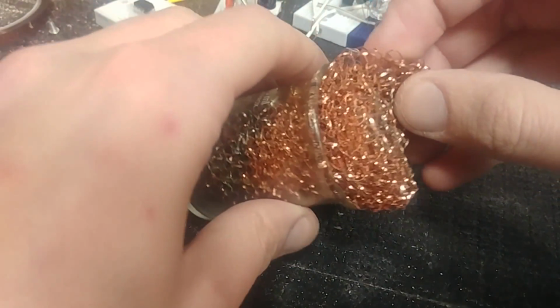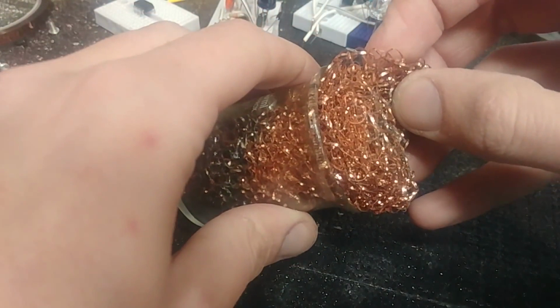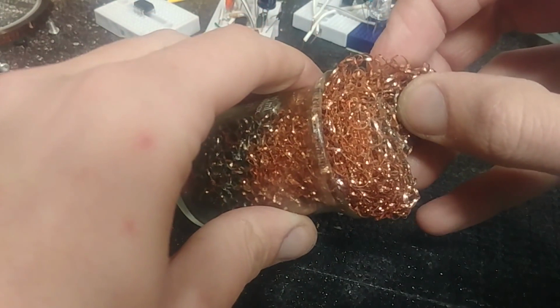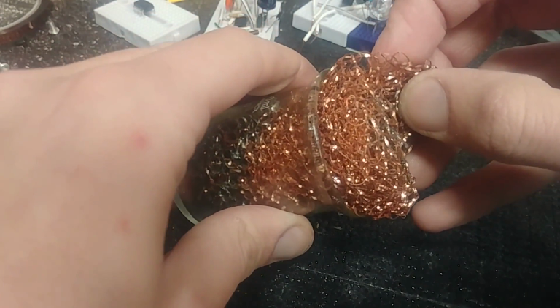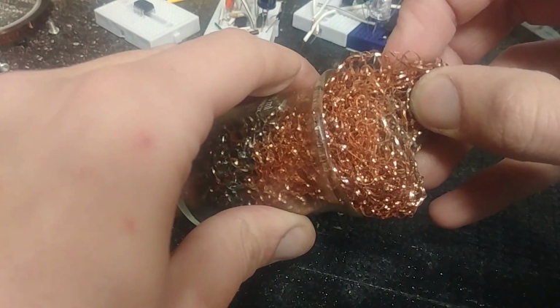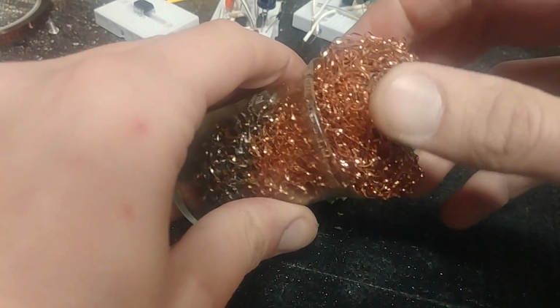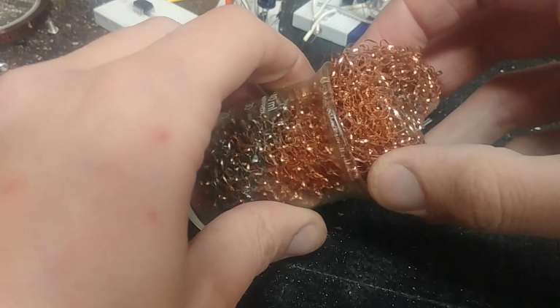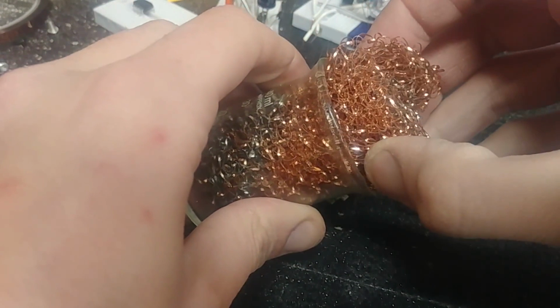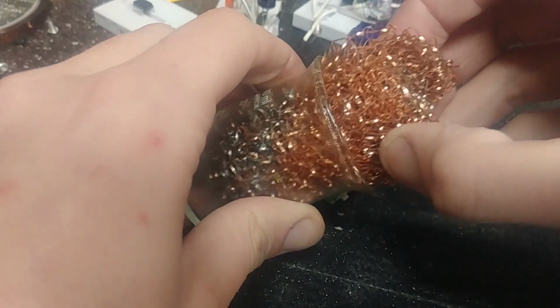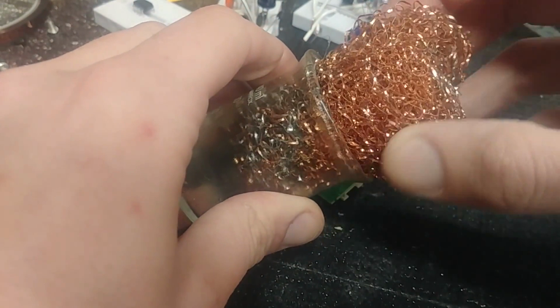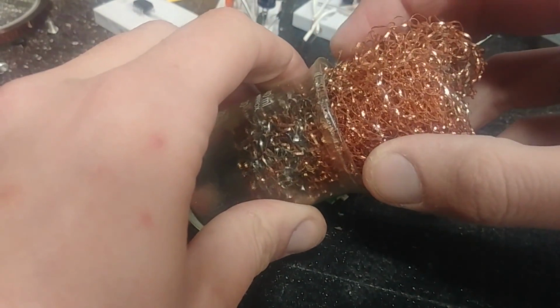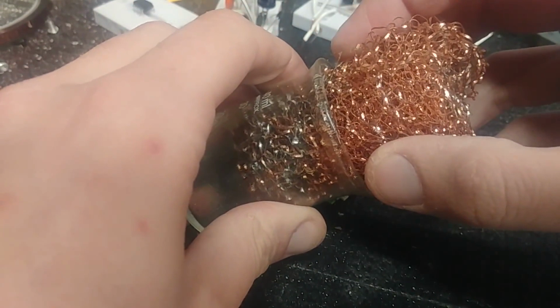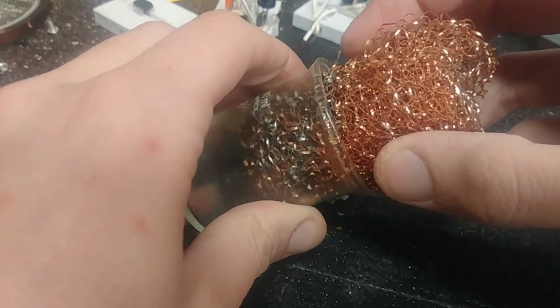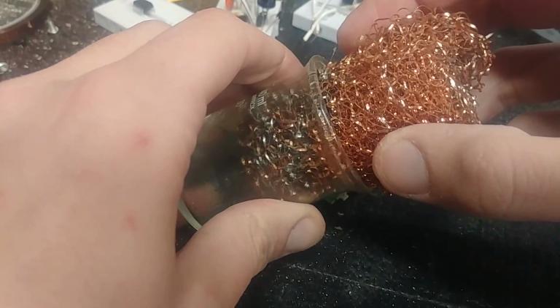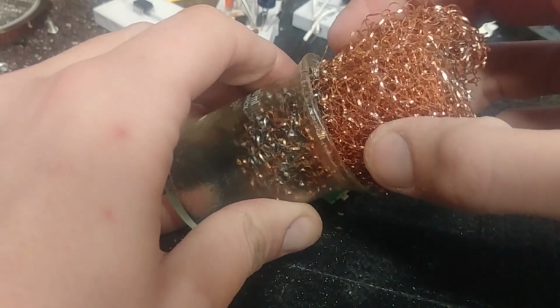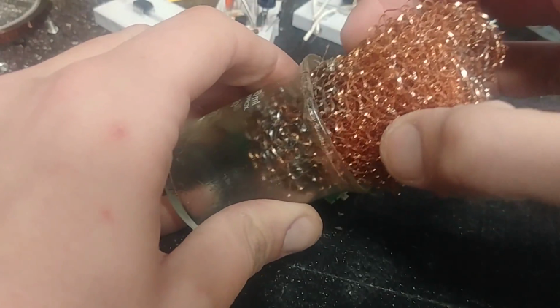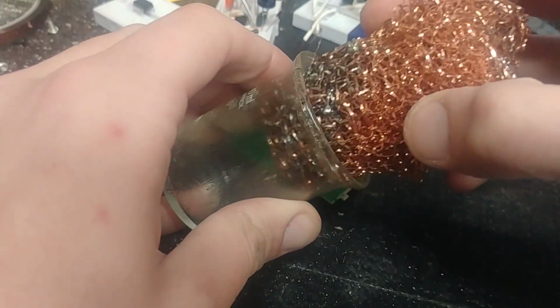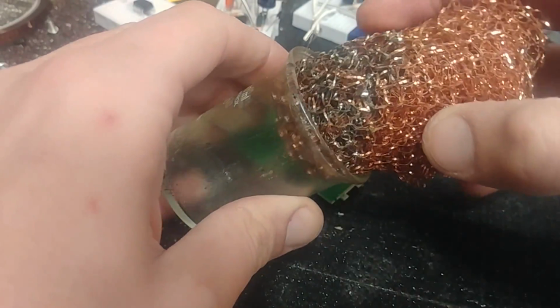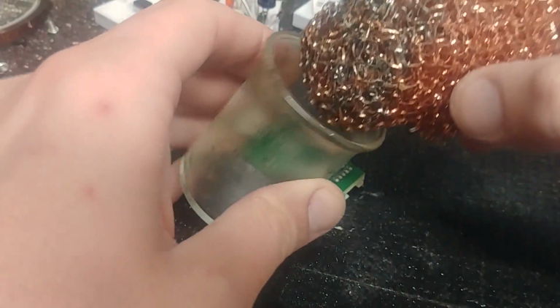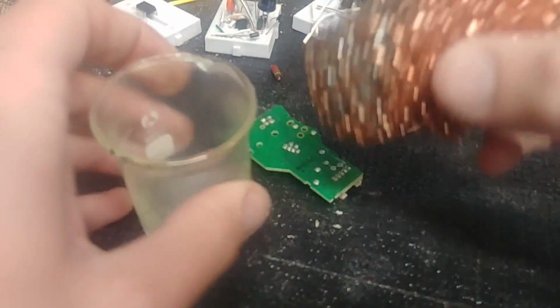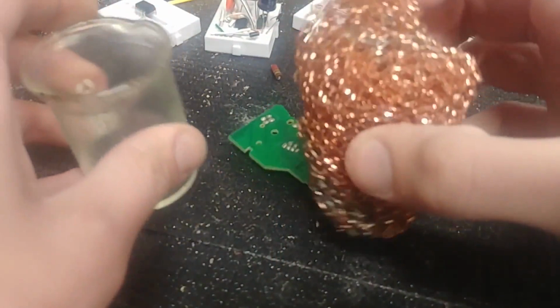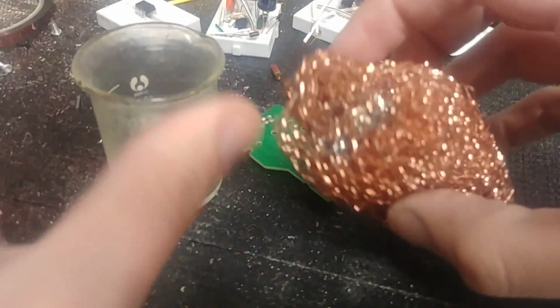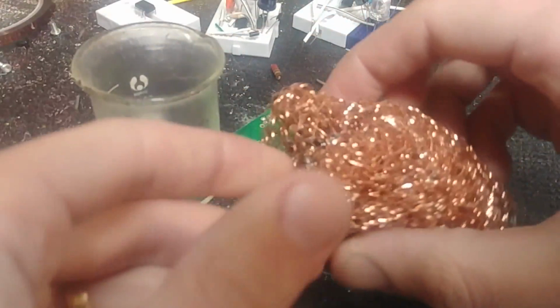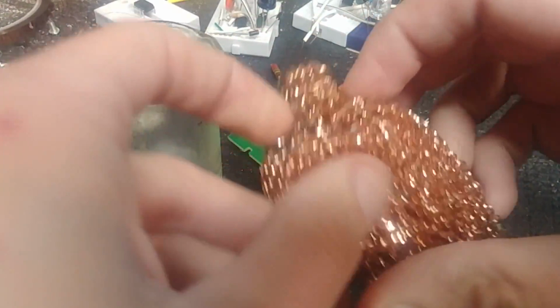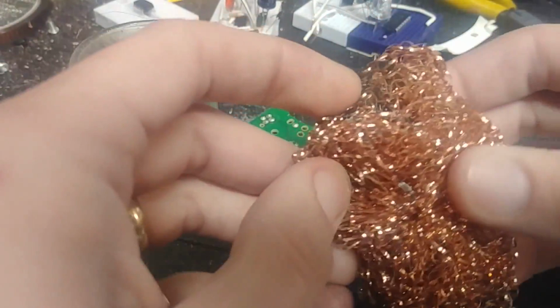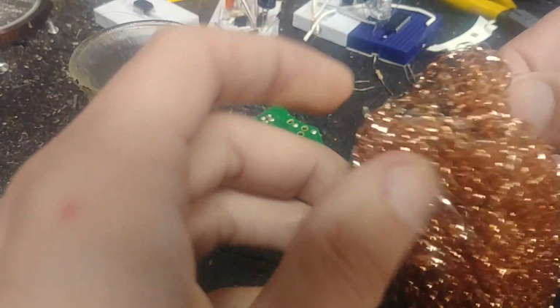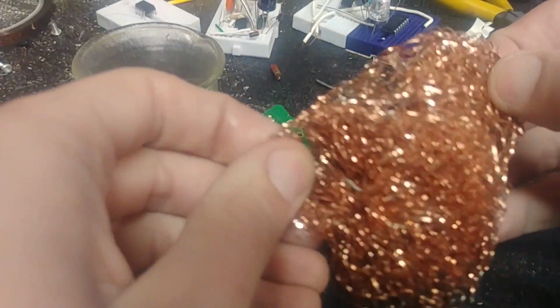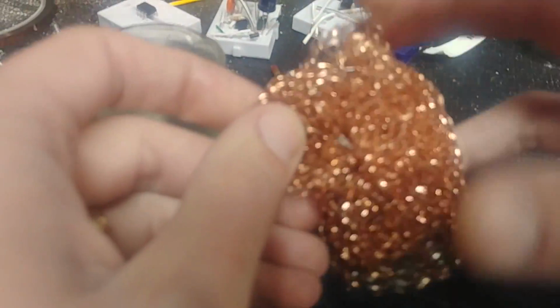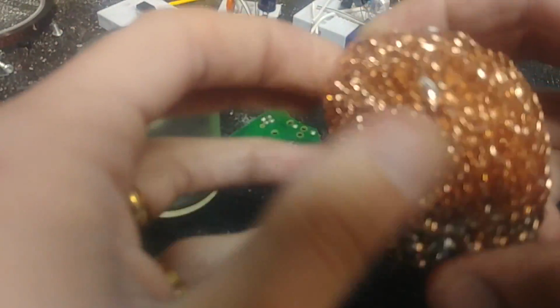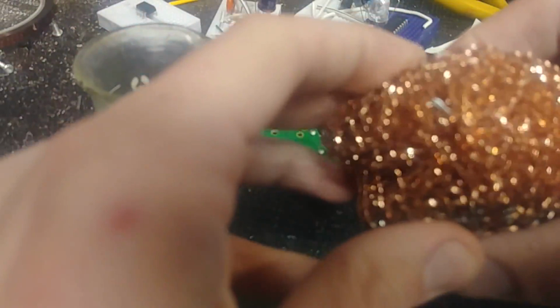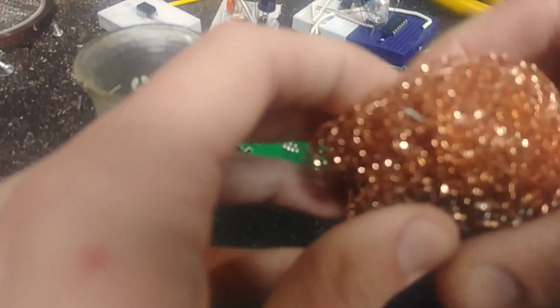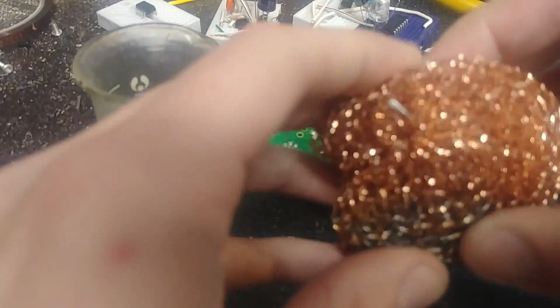What did I get? Well, I went to the dollar store, or the pound shop, or Poundland, or whatever you want to call it — wherever you are around the world — and I got some of these copper scrub brushes.